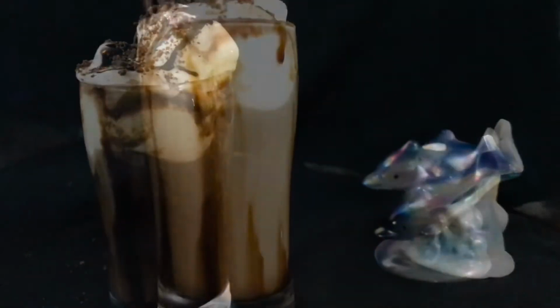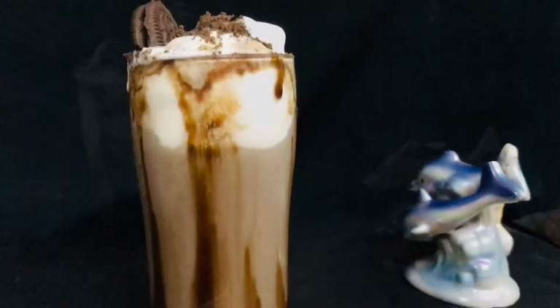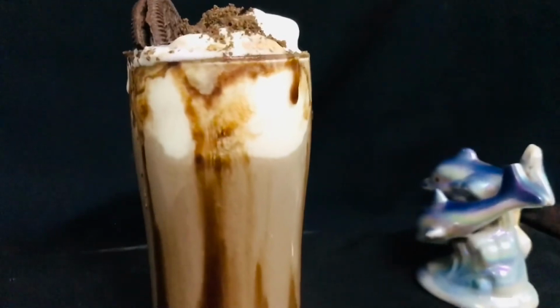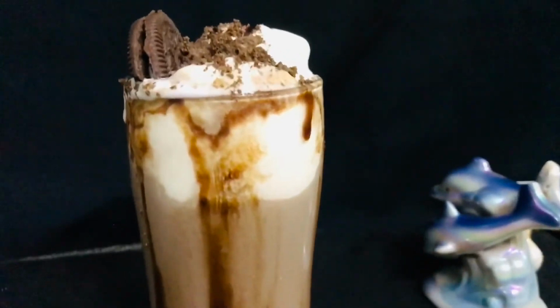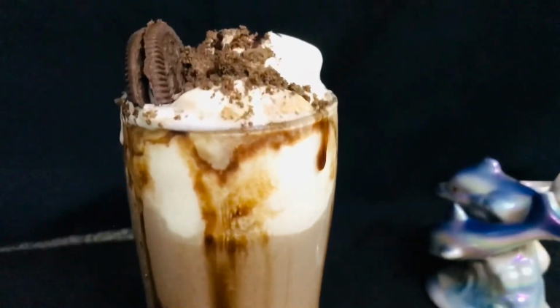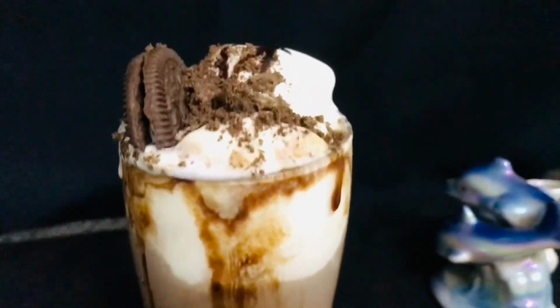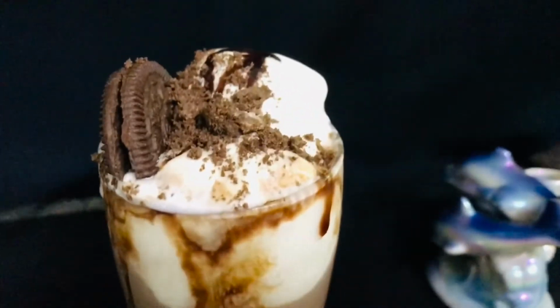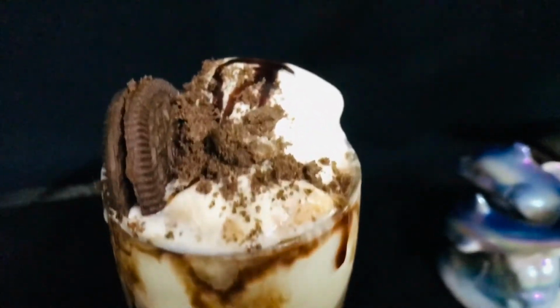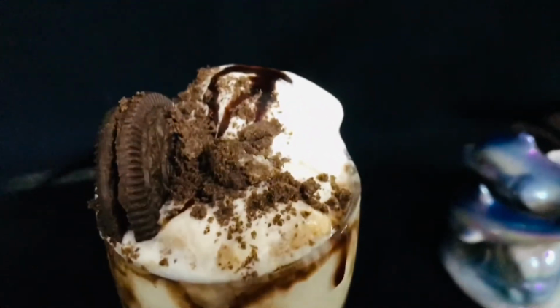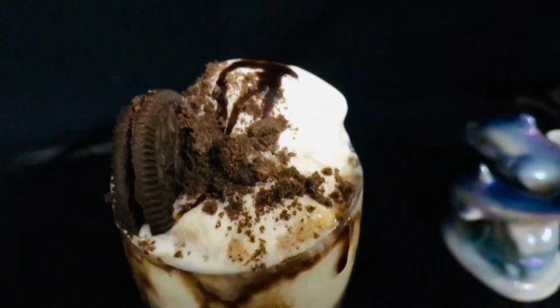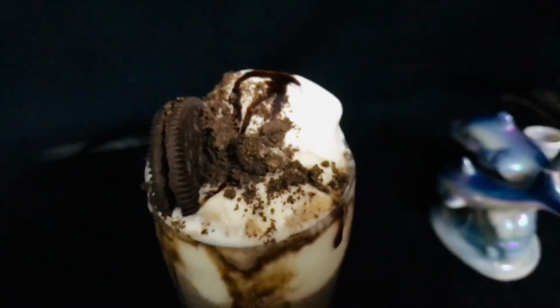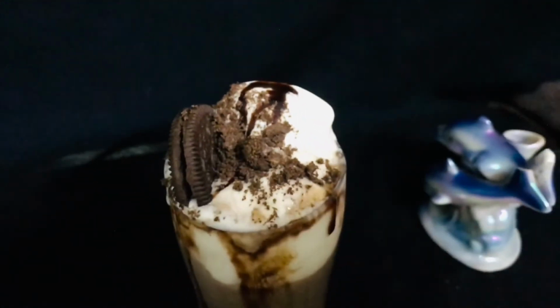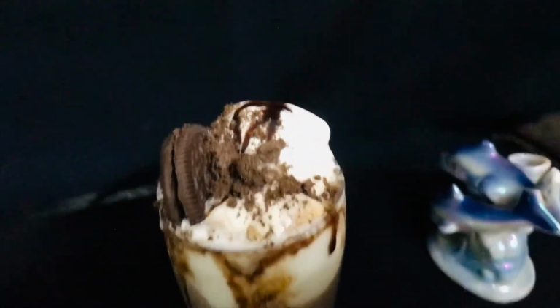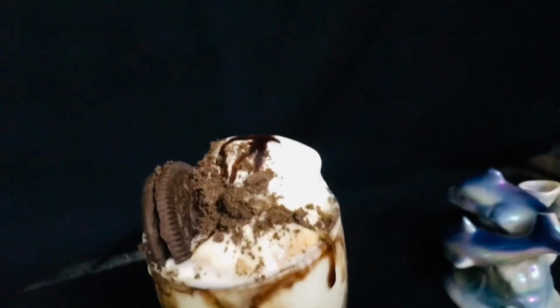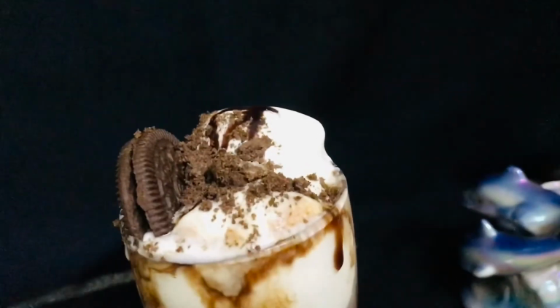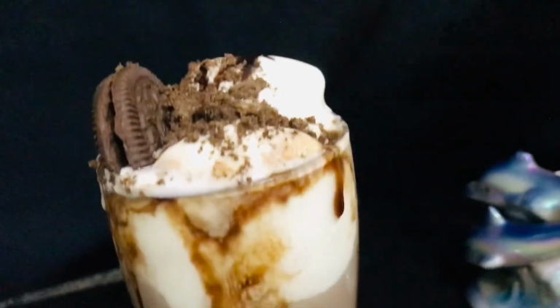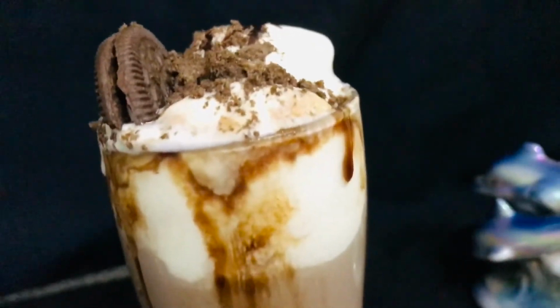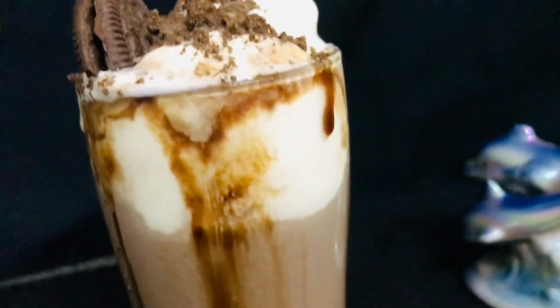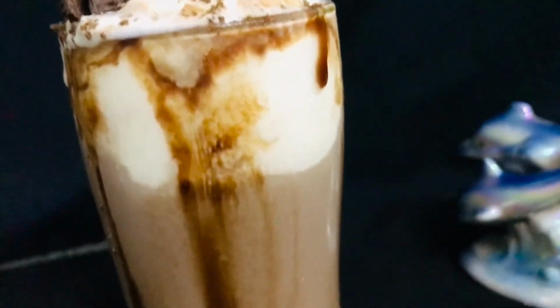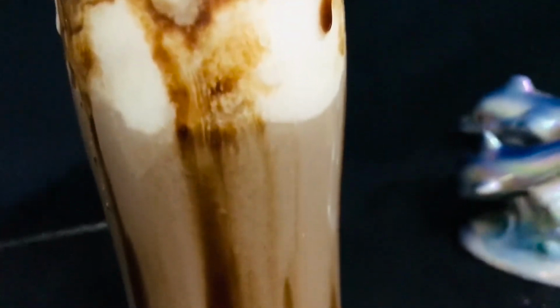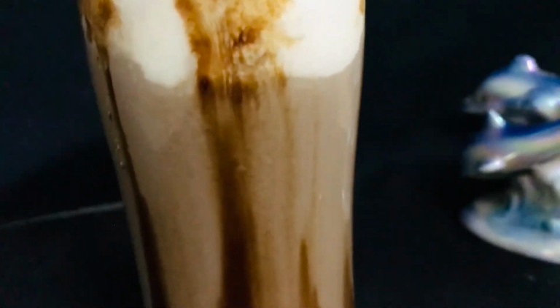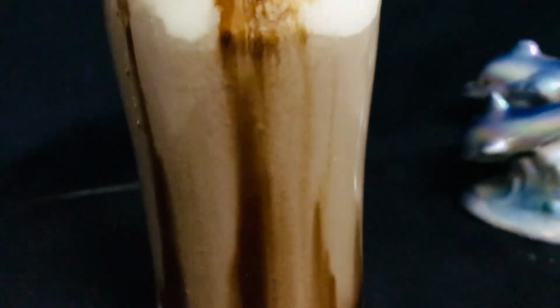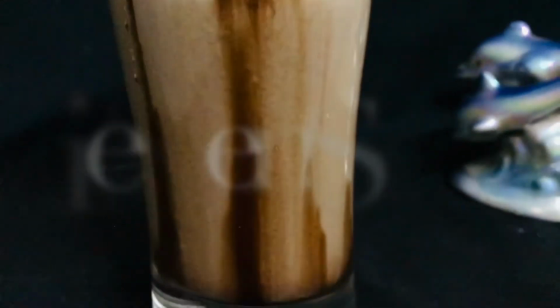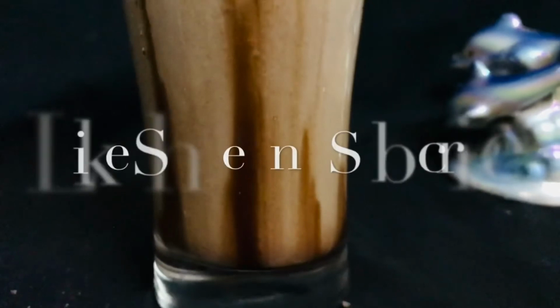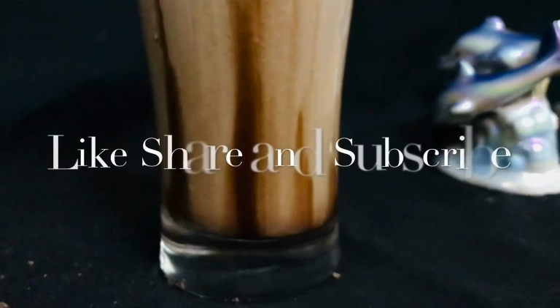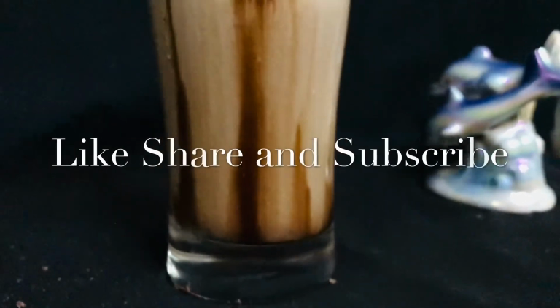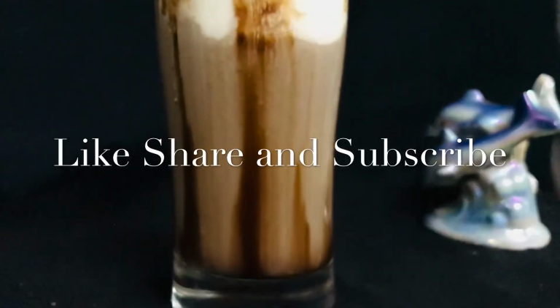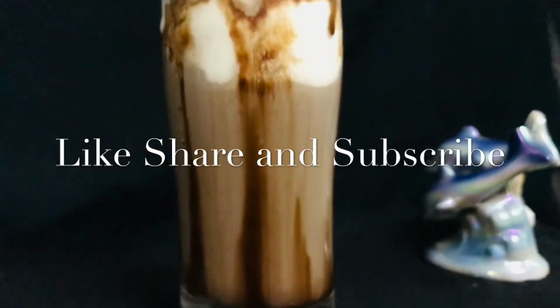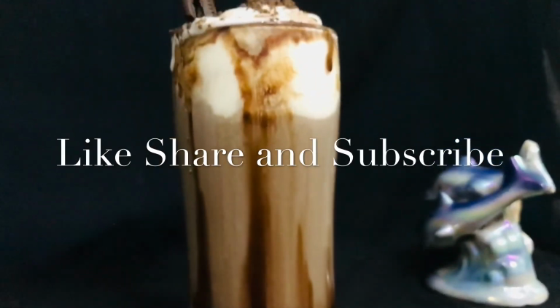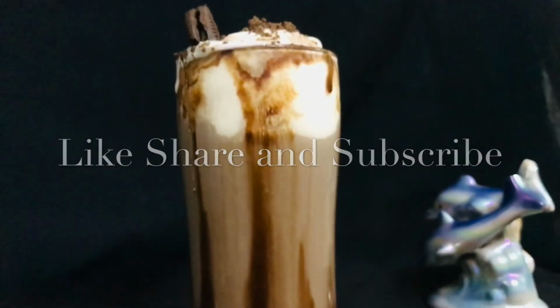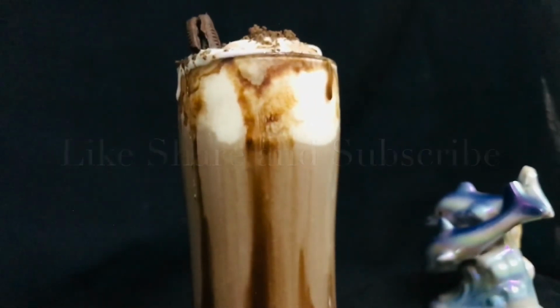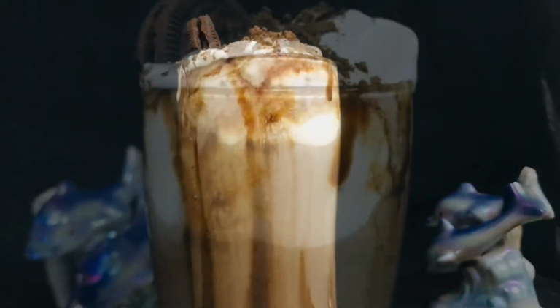I am ready to make a delicious Oreo milkshake. Please try this at home. Don't forget to write this recipe in our comment box. Stay home and stay safe. Love it.